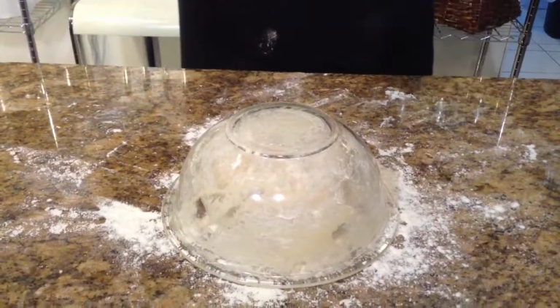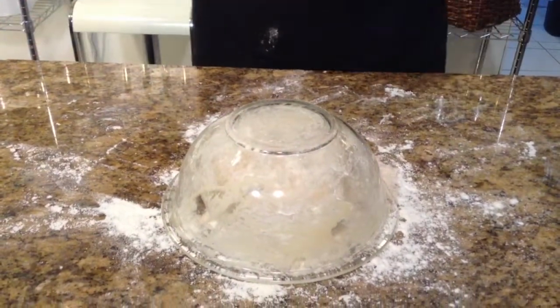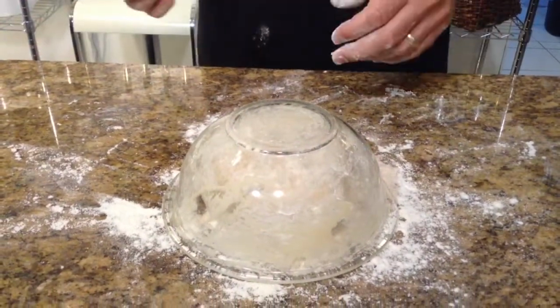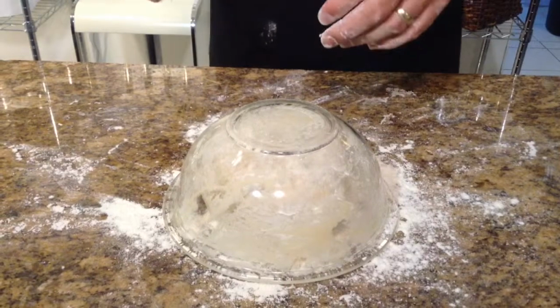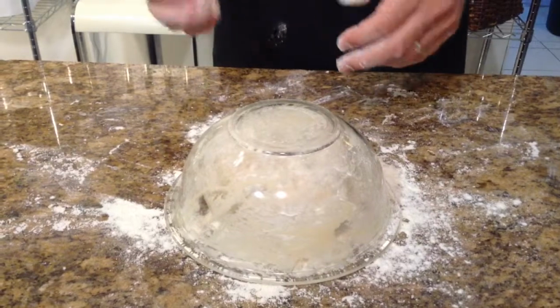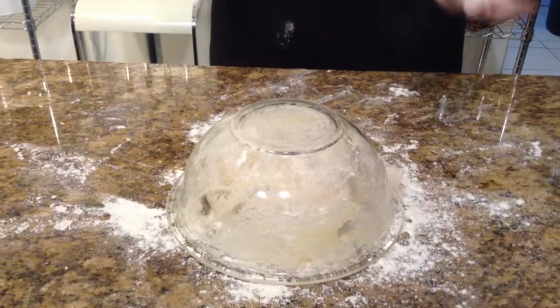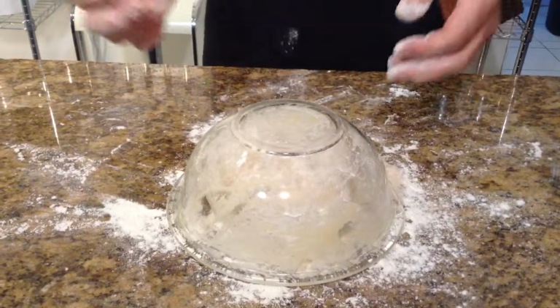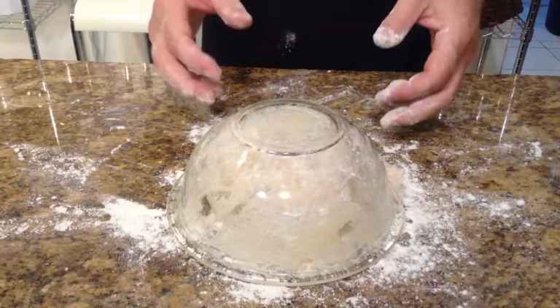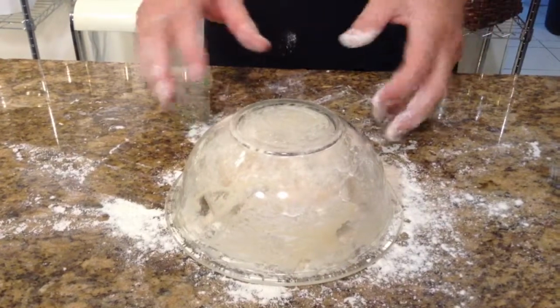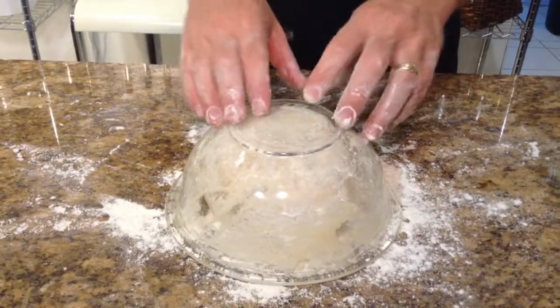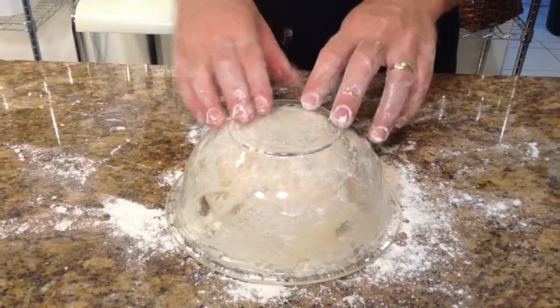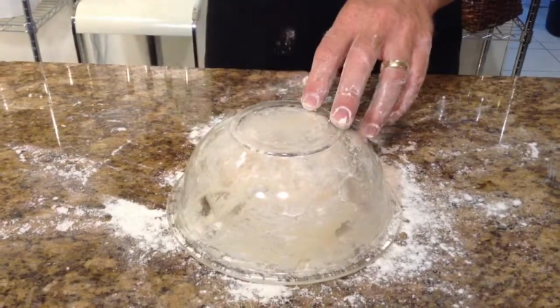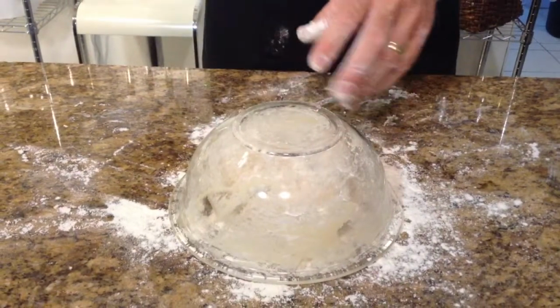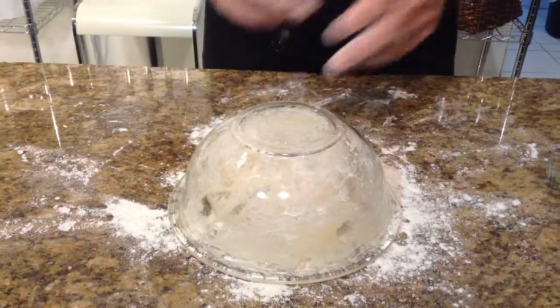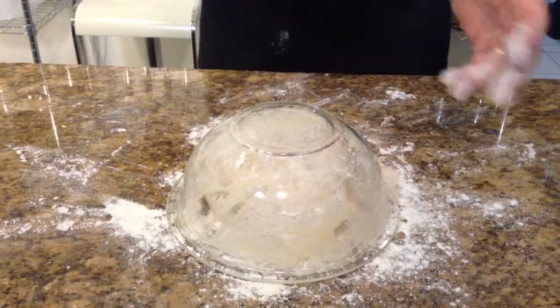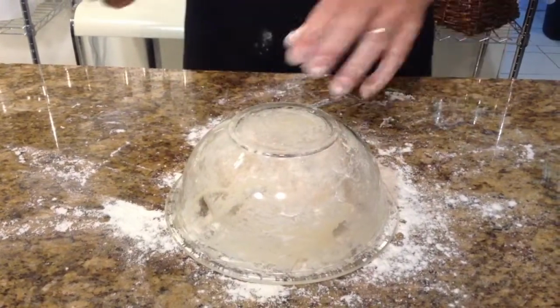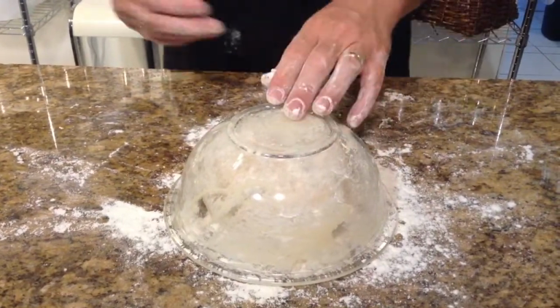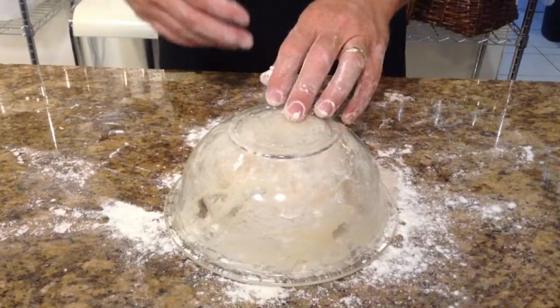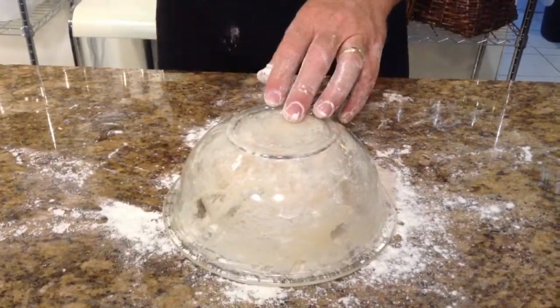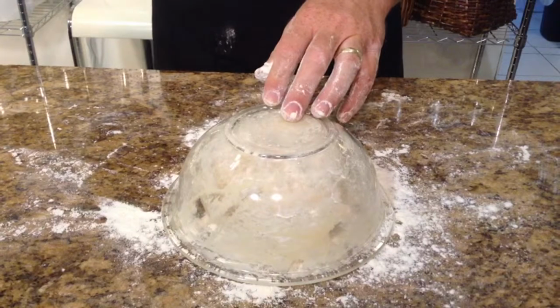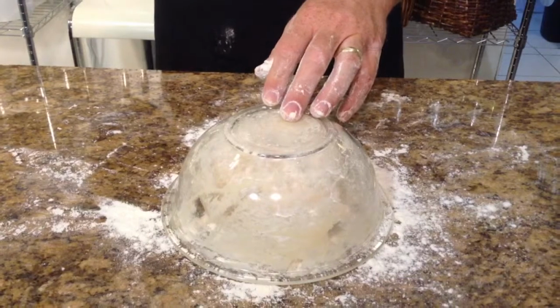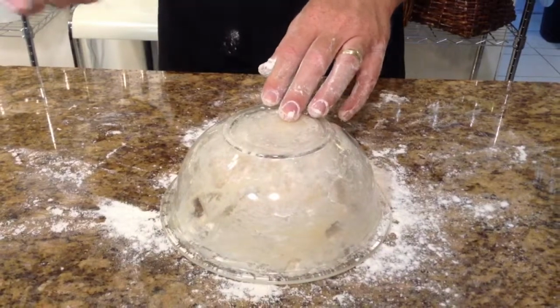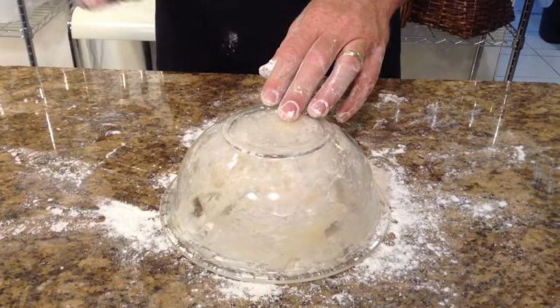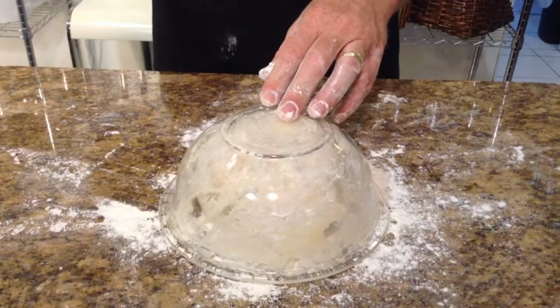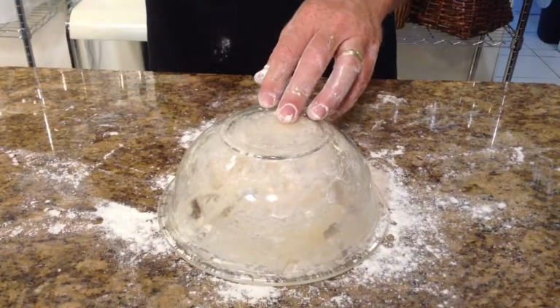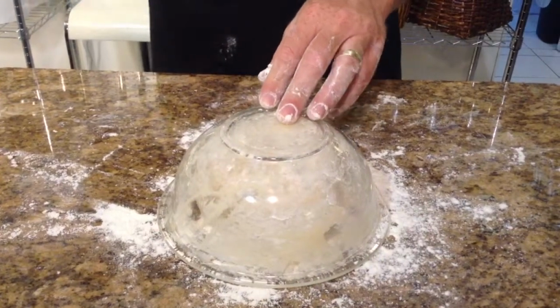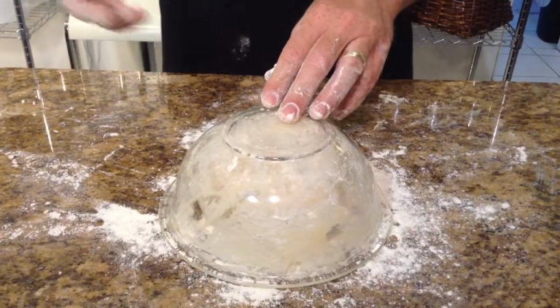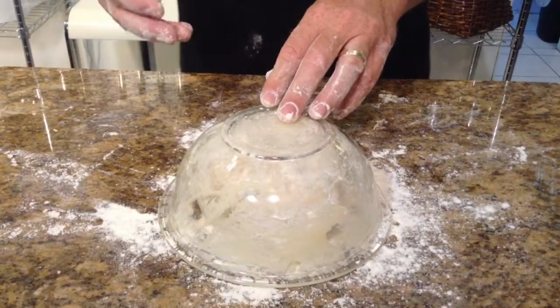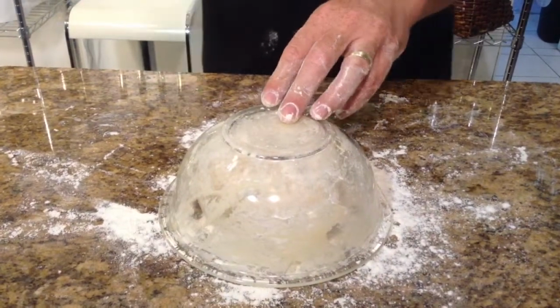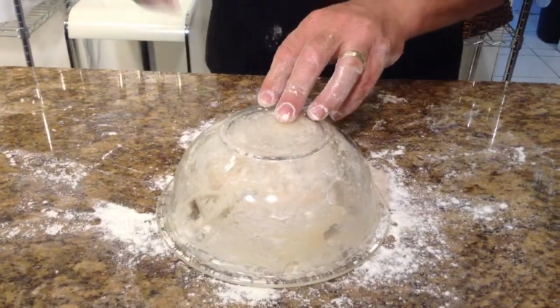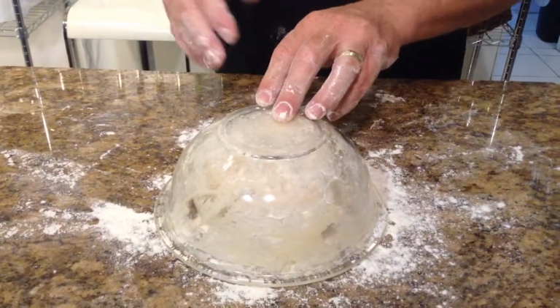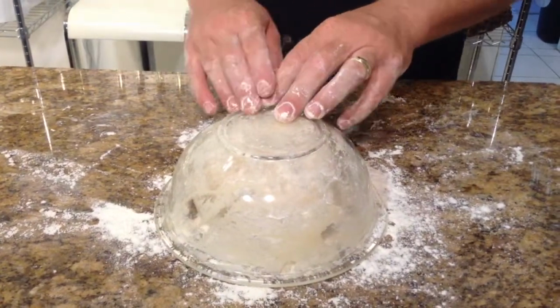Leave it alone for a good 30 to 45 minutes. Then you come back and make whatever bread product you want — from flatbreads to pizza to white bread loaf, rolls, hamburger rolls, hot dog rolls, whatever you like.